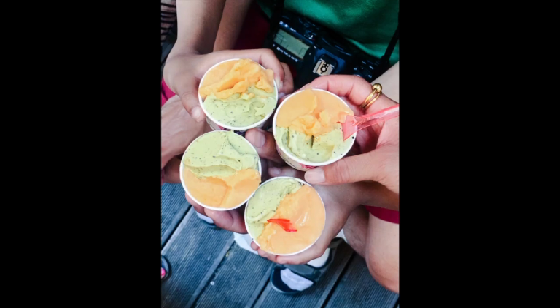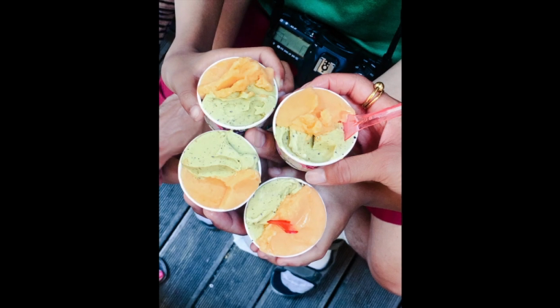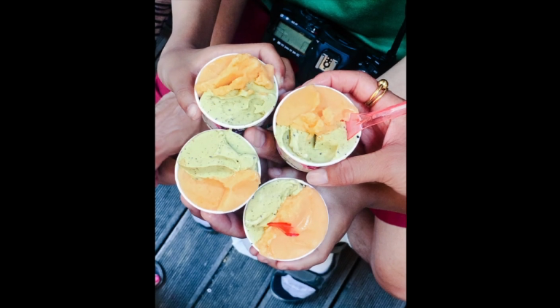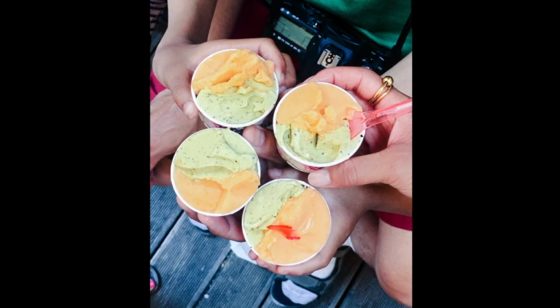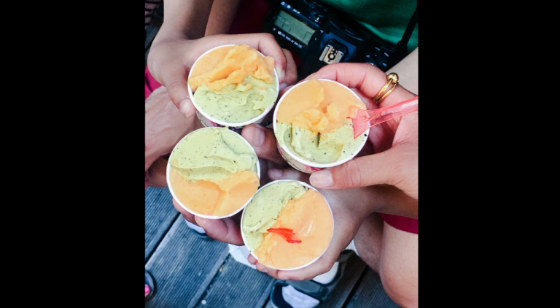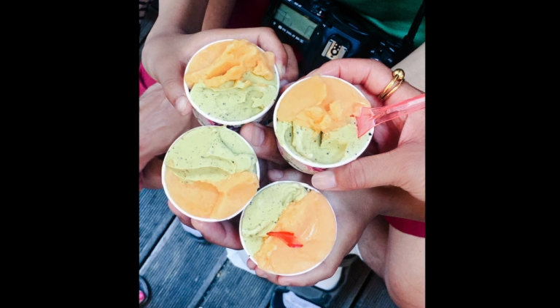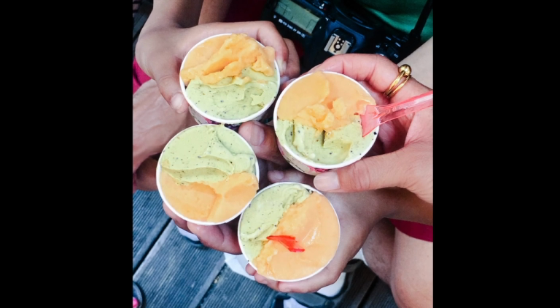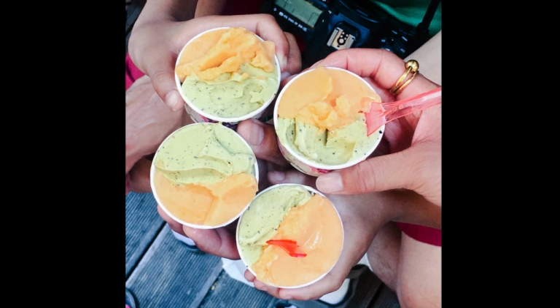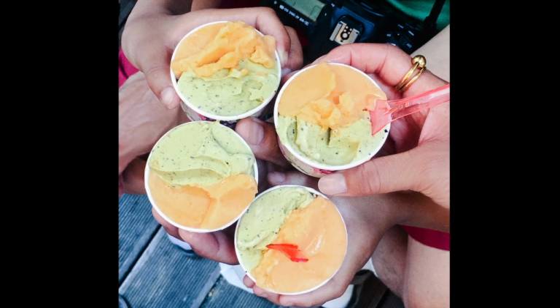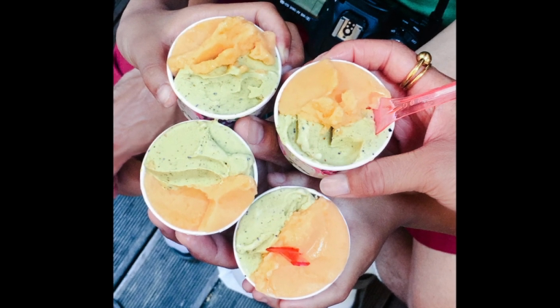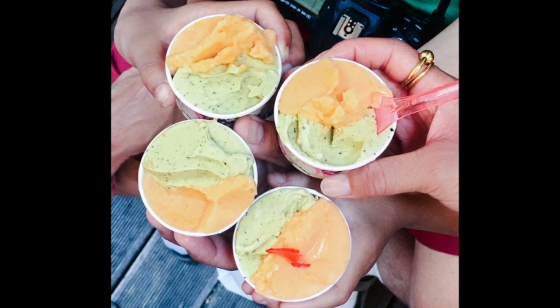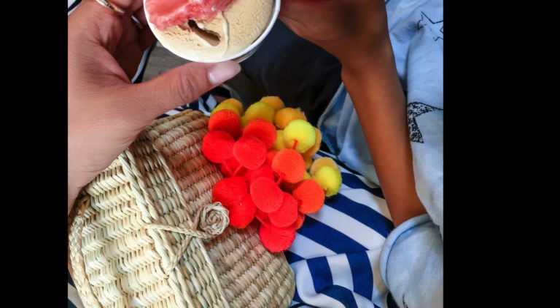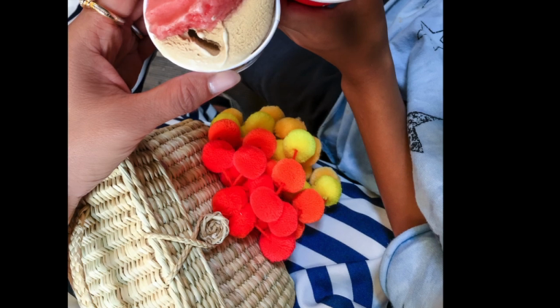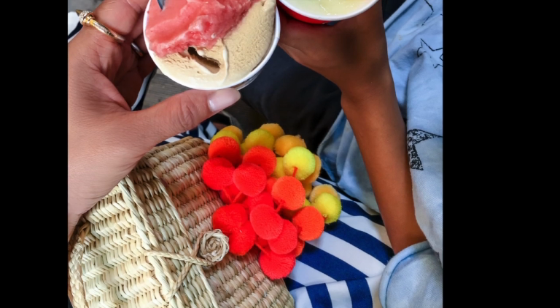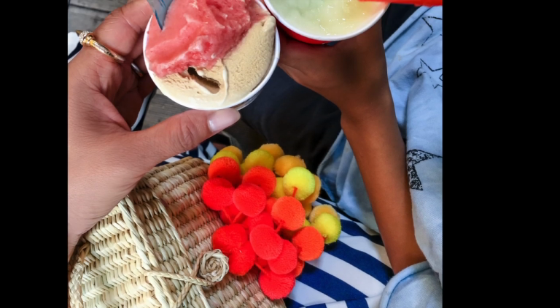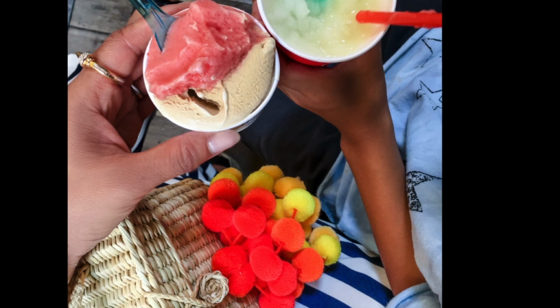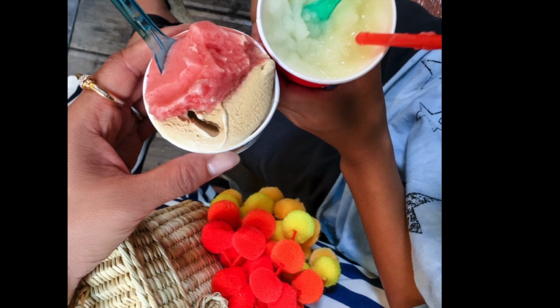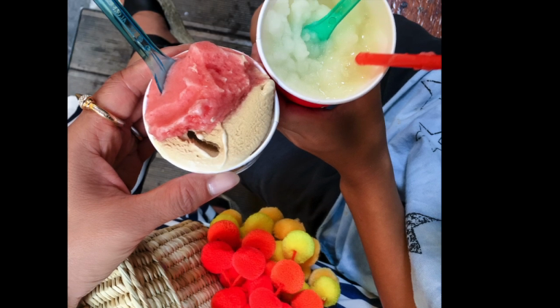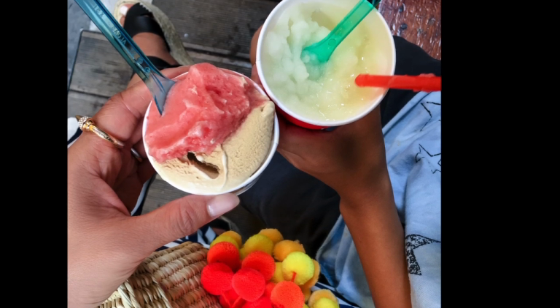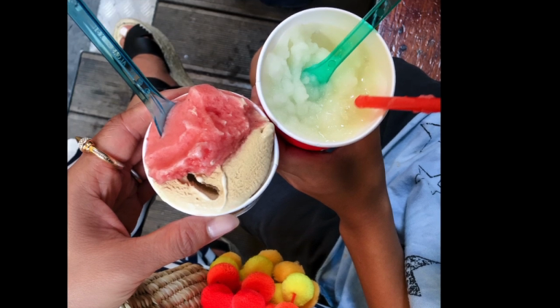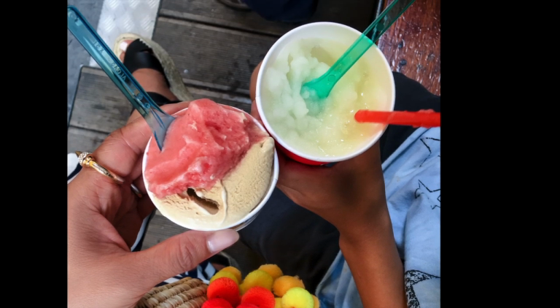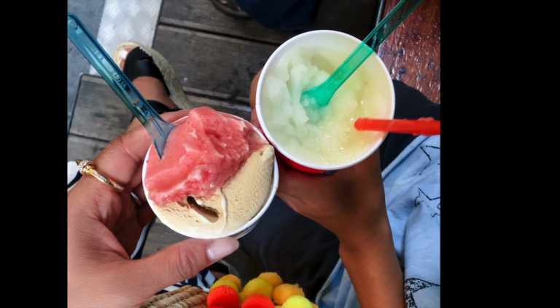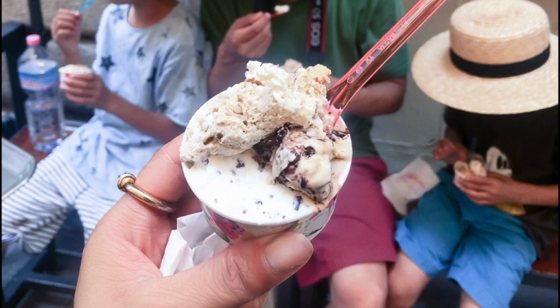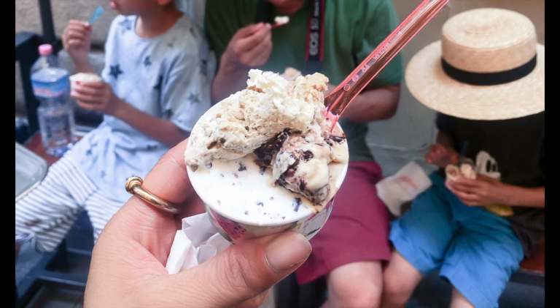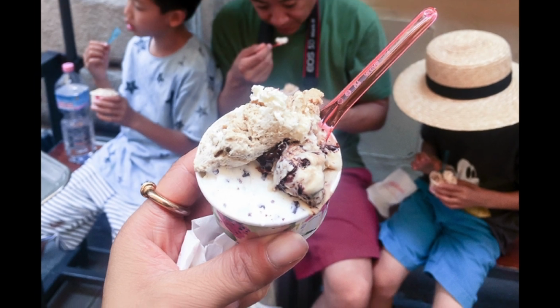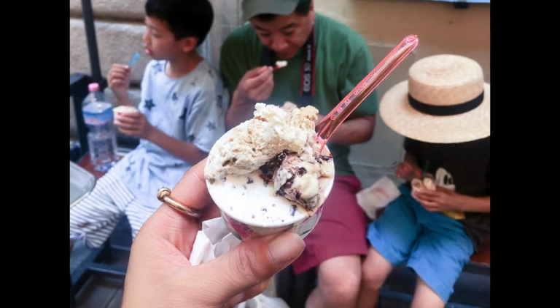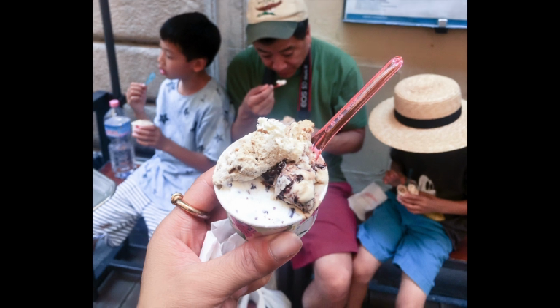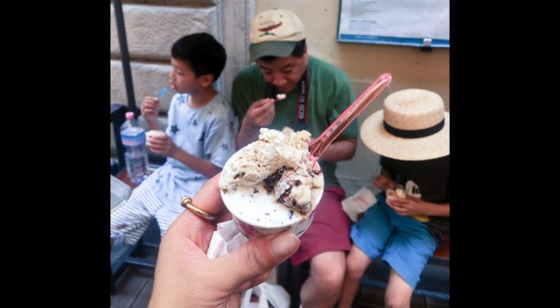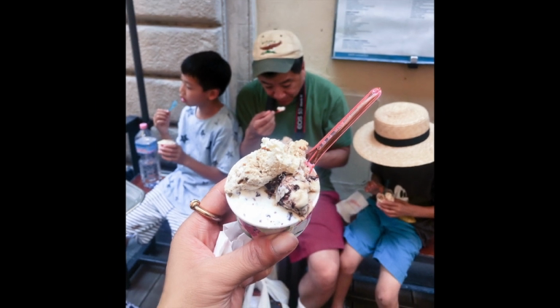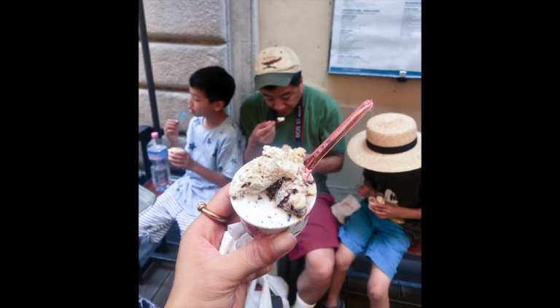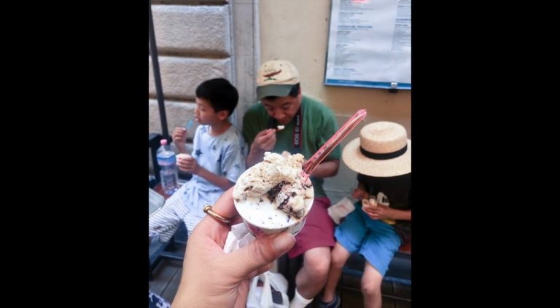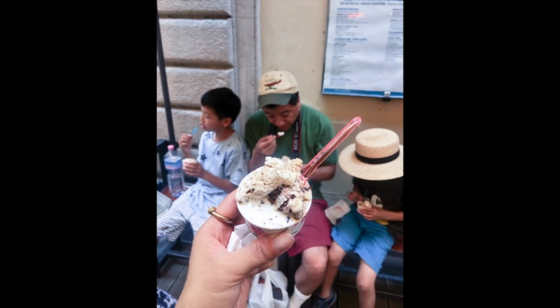When they make fake stuff, they have chemical stabilisers in the mix that they use. So what they'll do is whisk it, pump it full of air and puff it all up. Basically, it's all air. If you take a cup of real gelato and a cup of fake gelato, the real one will weigh 20% more.